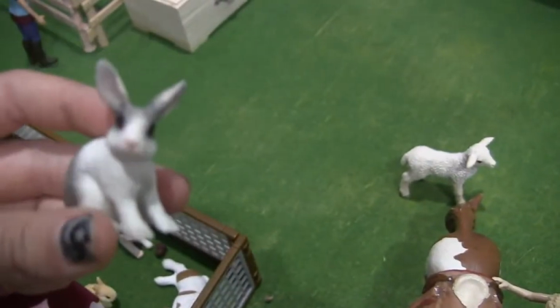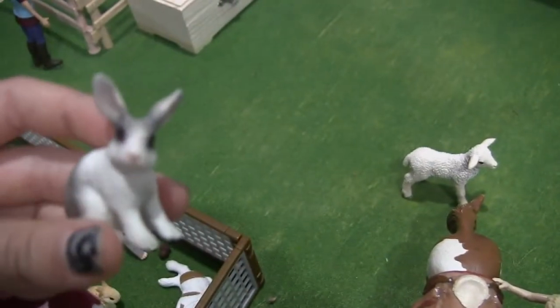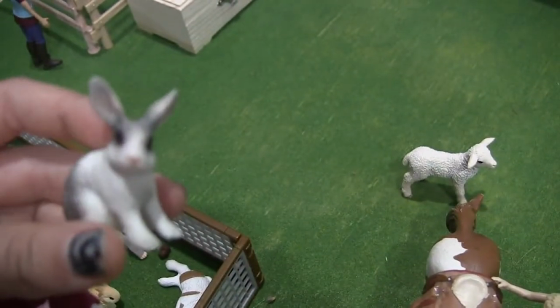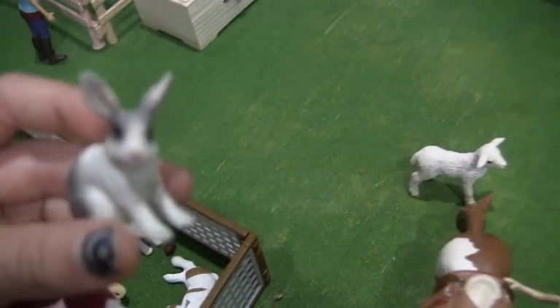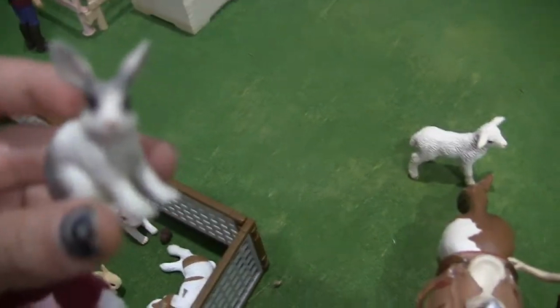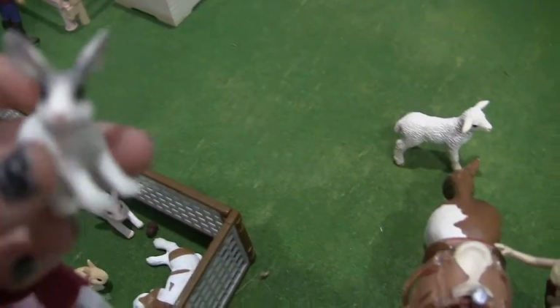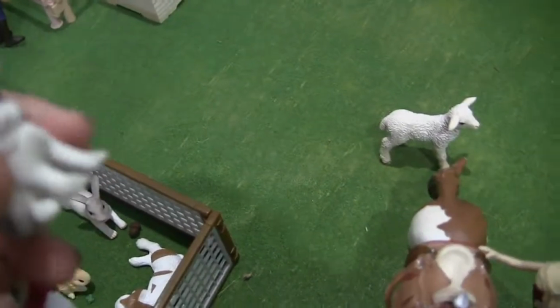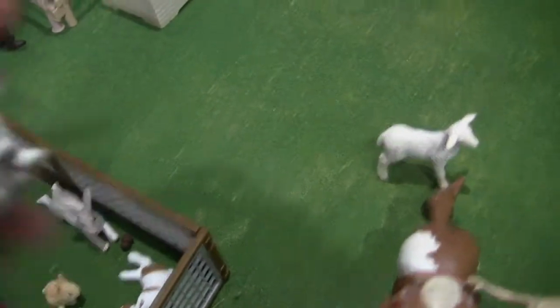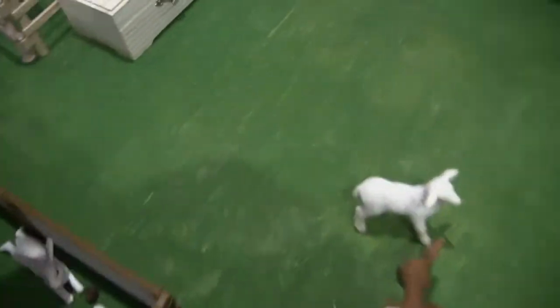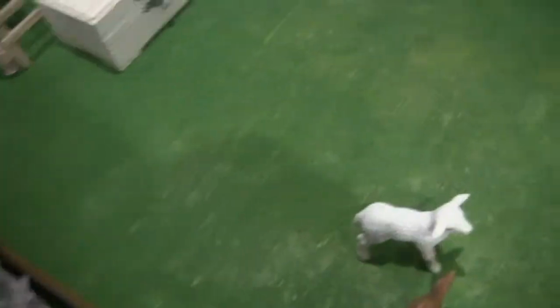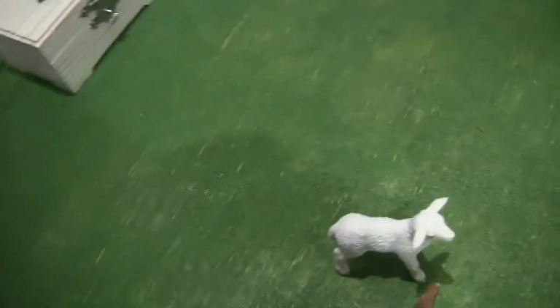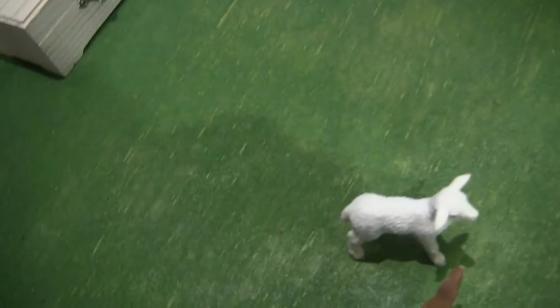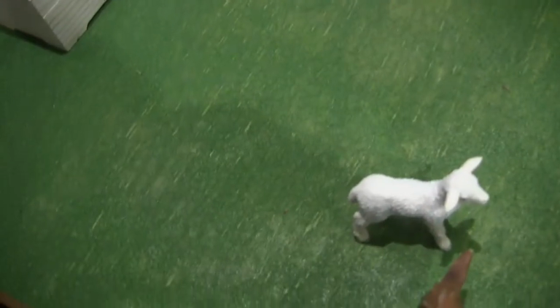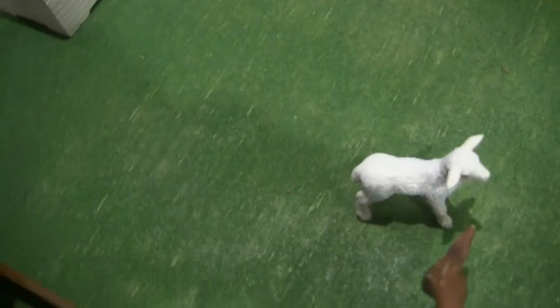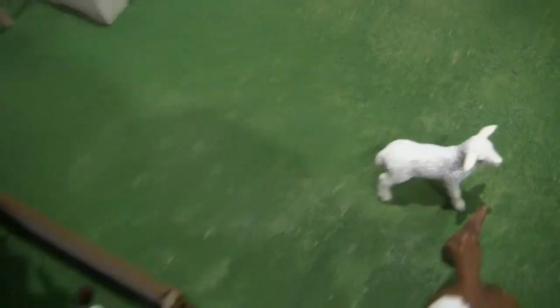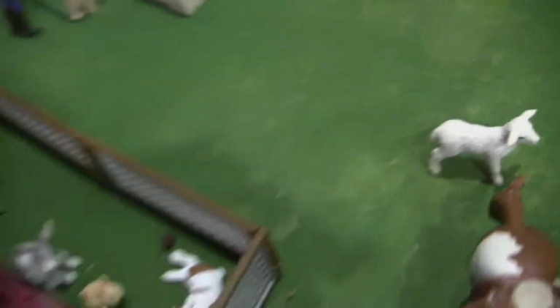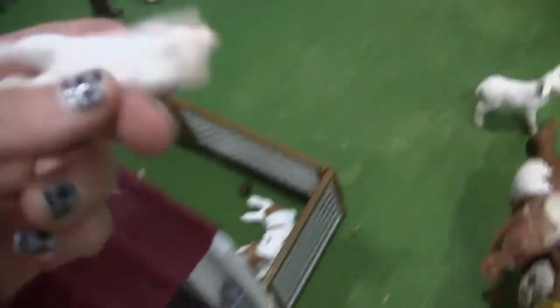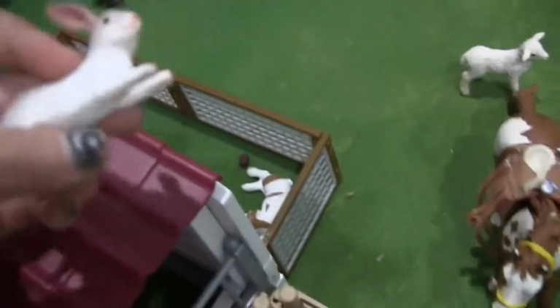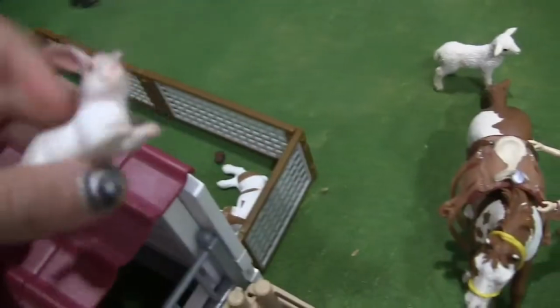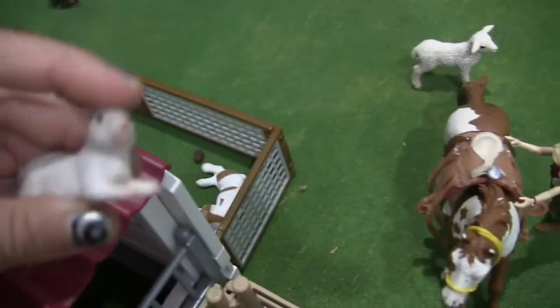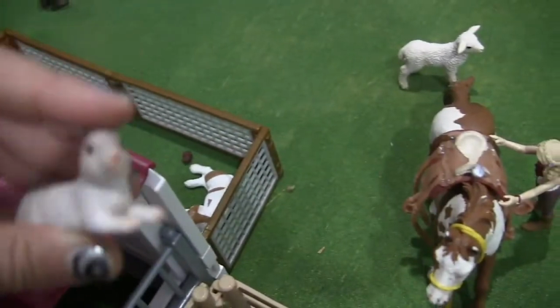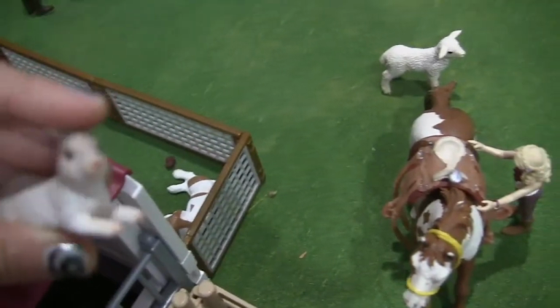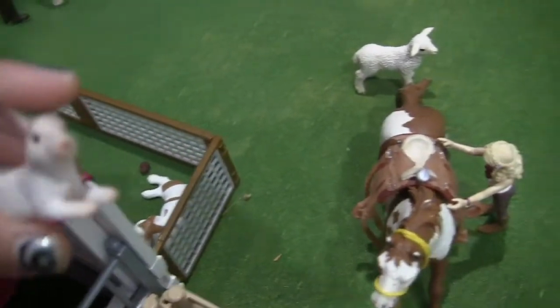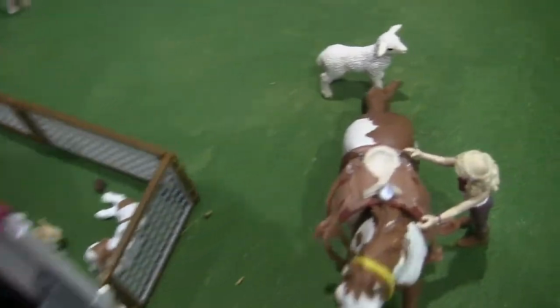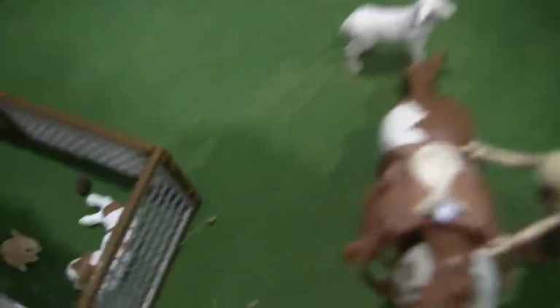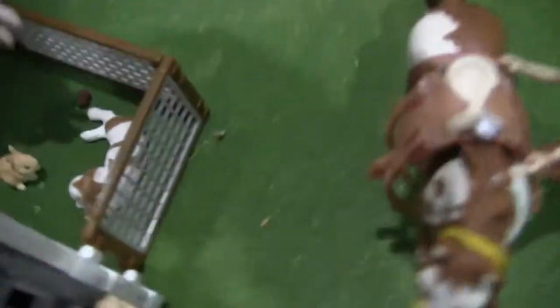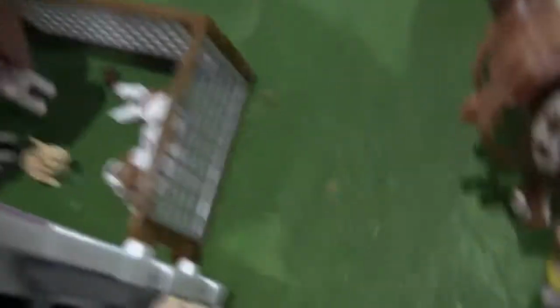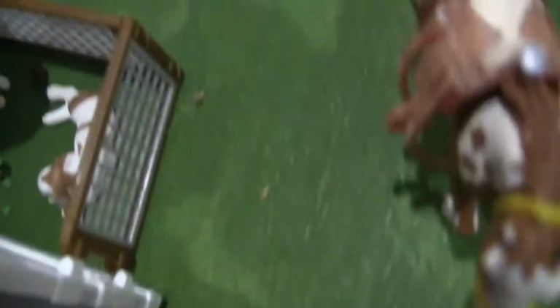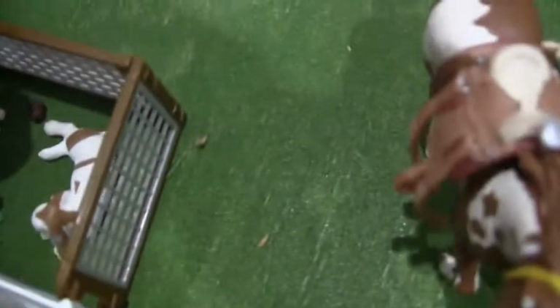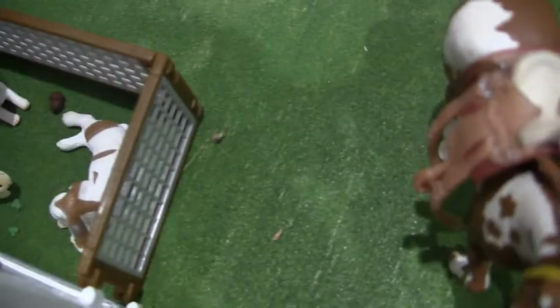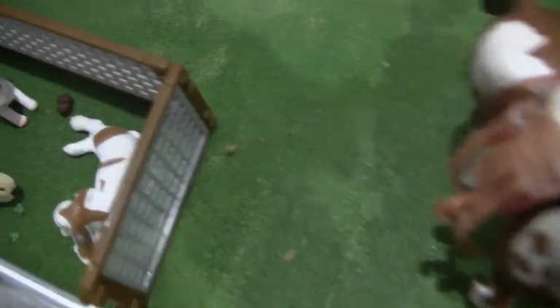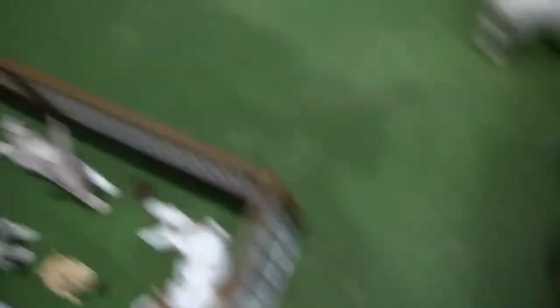This is Penny the bunny. And then this is Cloud — she's a little laying-down bunny.